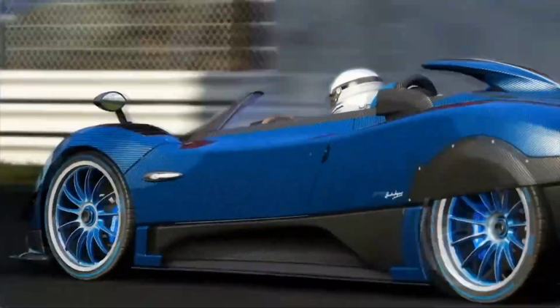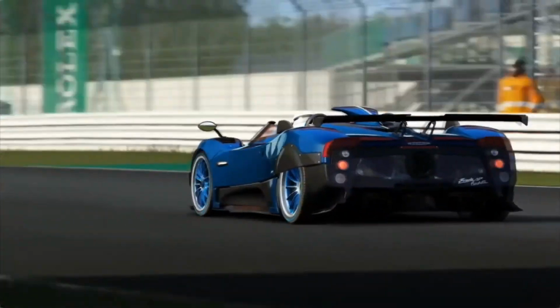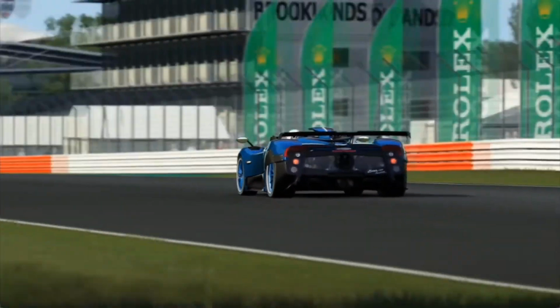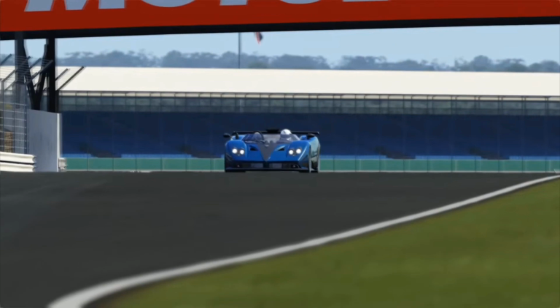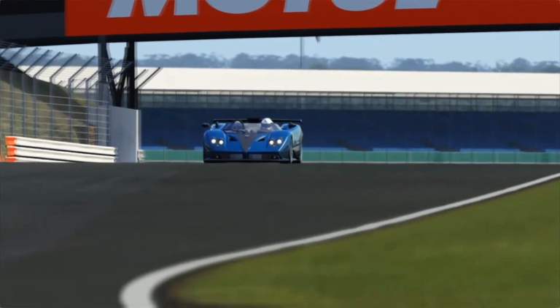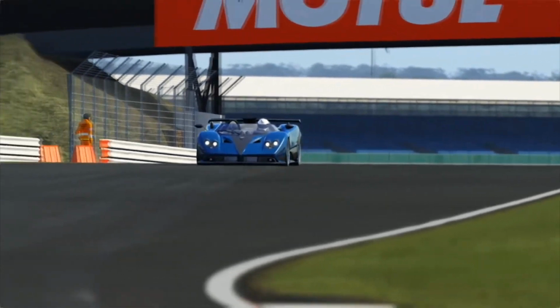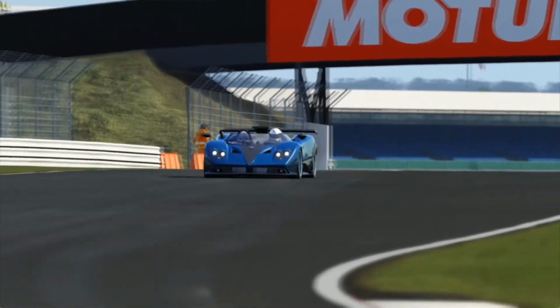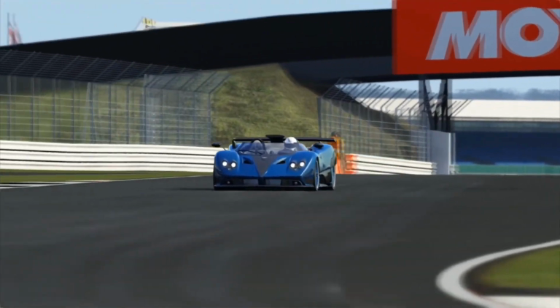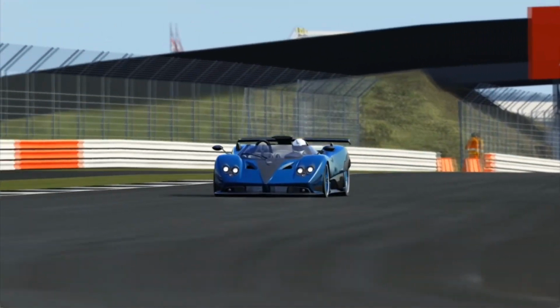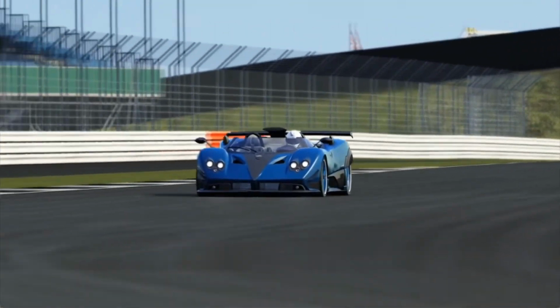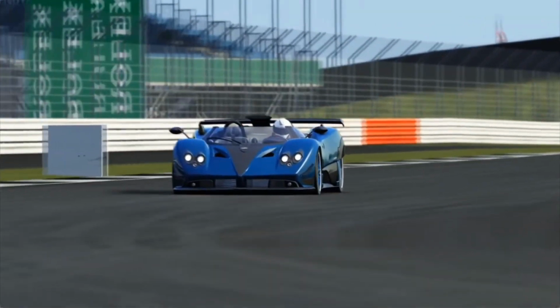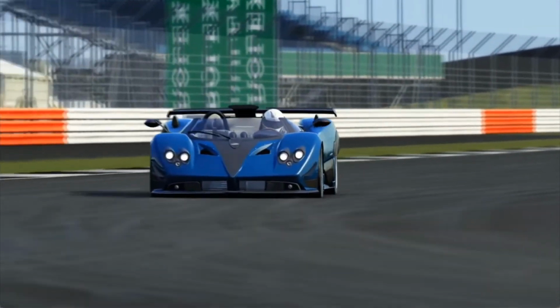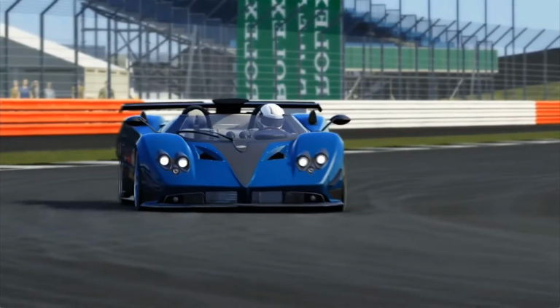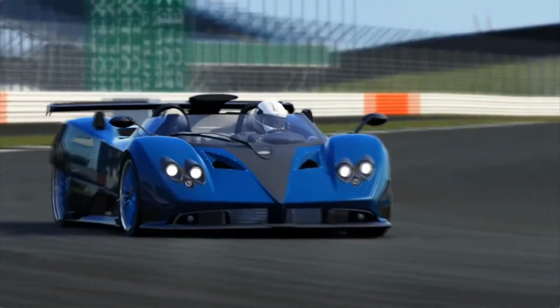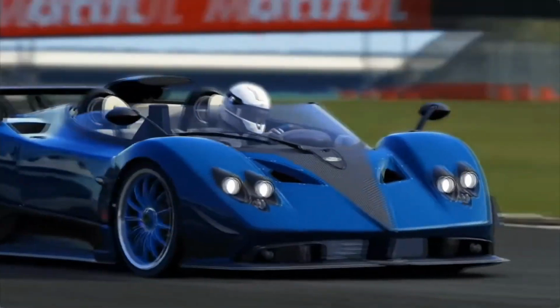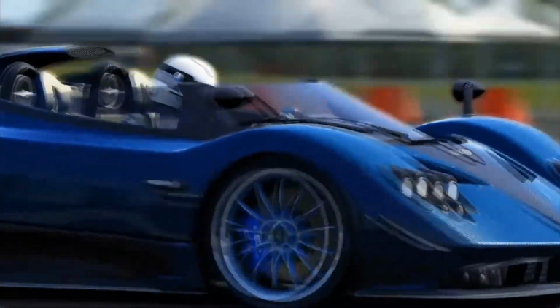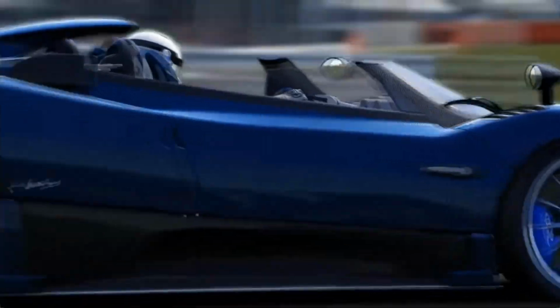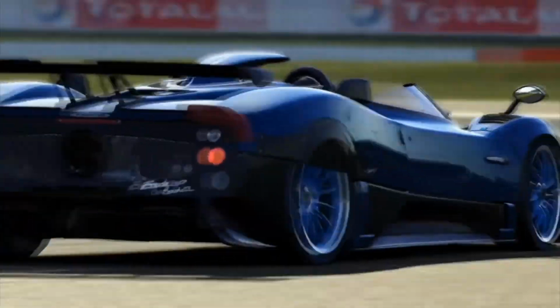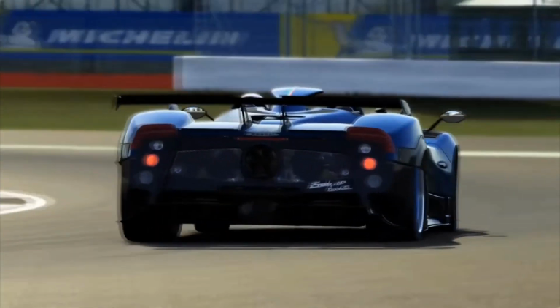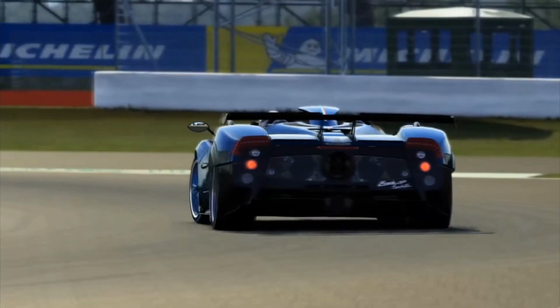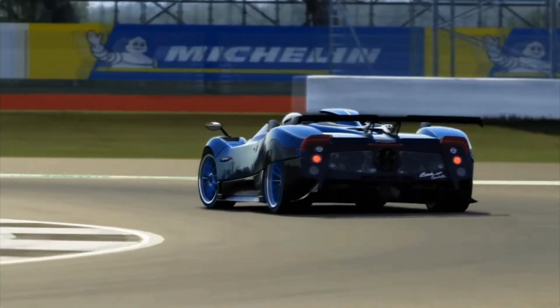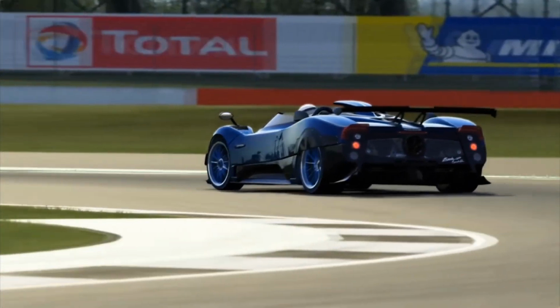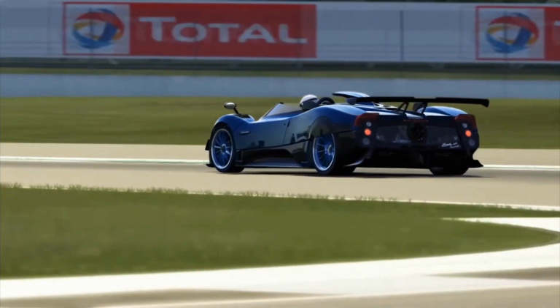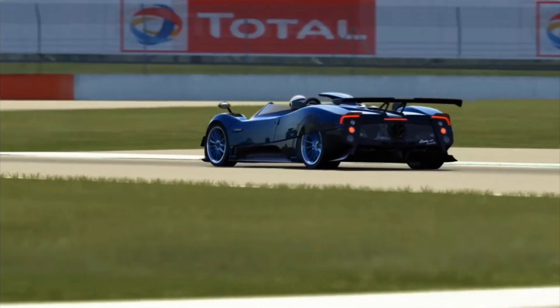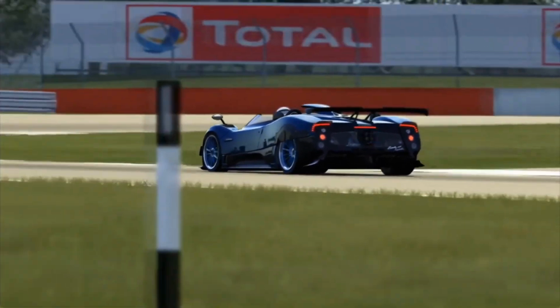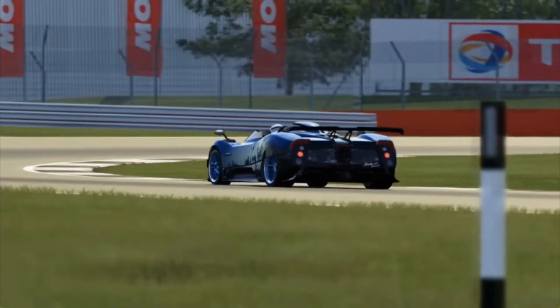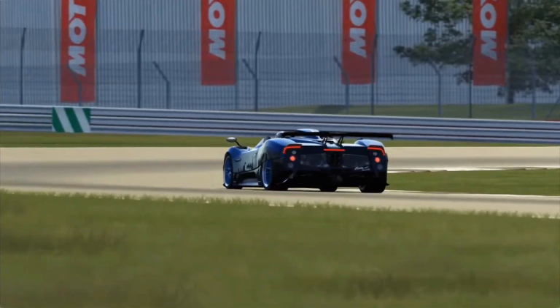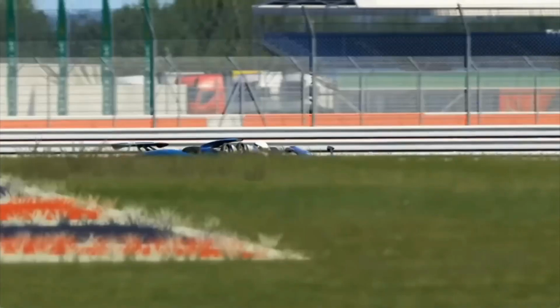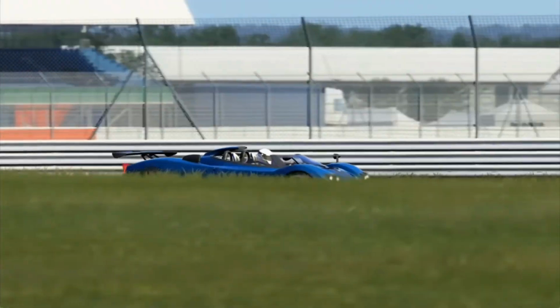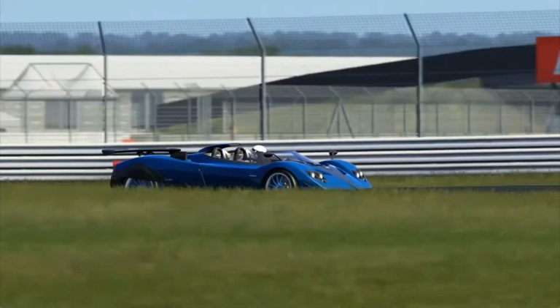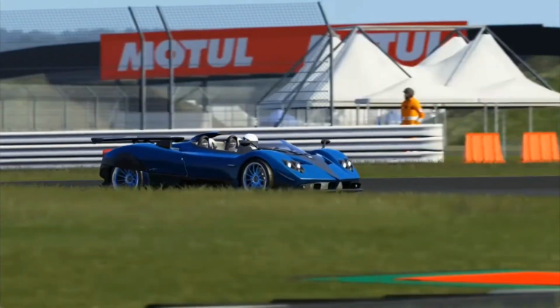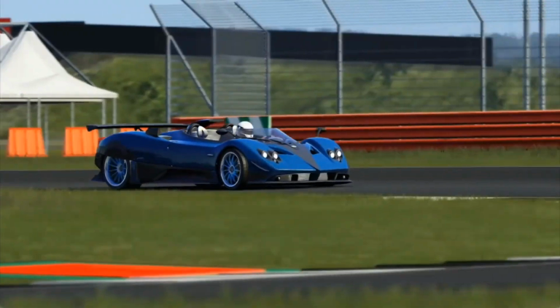The Zonda HP Barchetta has a sleek, aerodynamic design made from carbon fiber and titanium. Its engine is a Mercedes-AMG V12 that produces 789 horsepower, allowing it to reach a top speed of 221 mph.